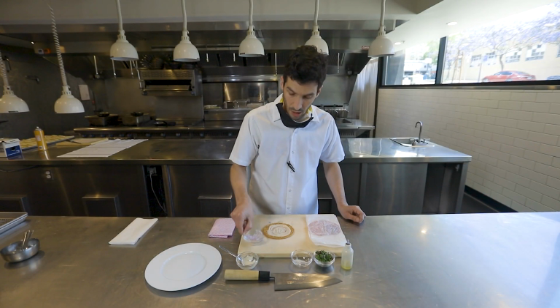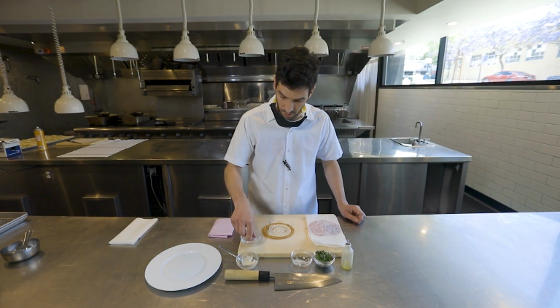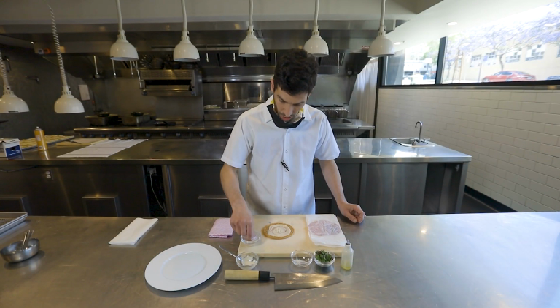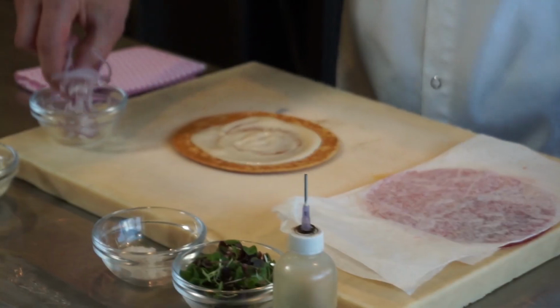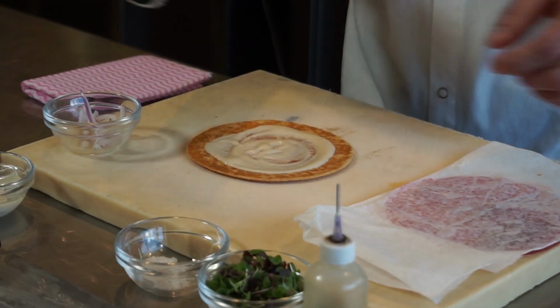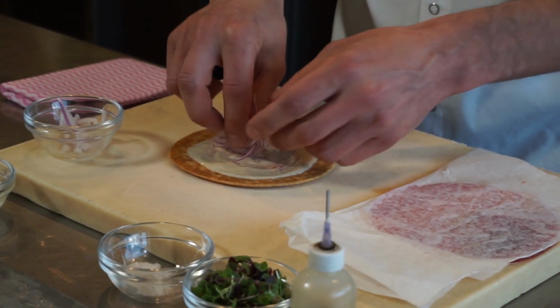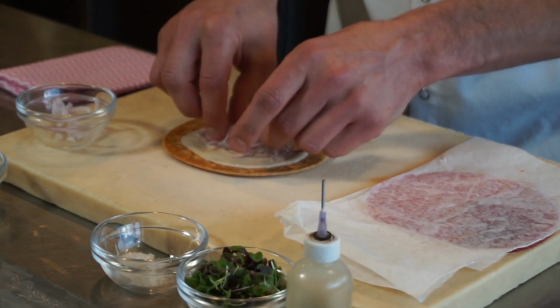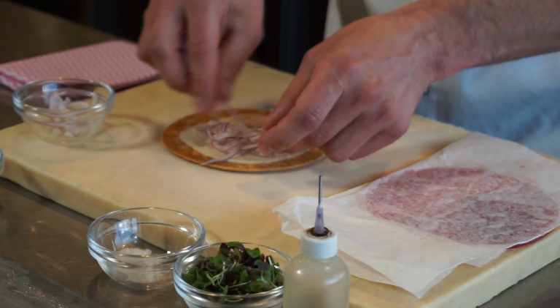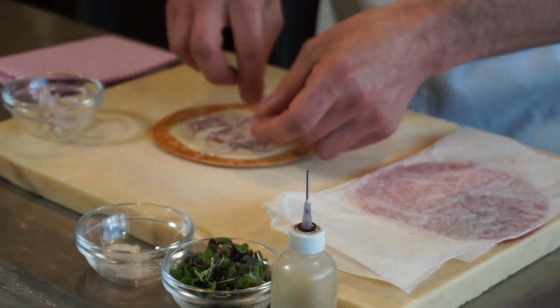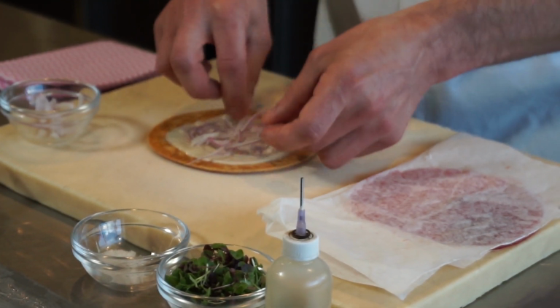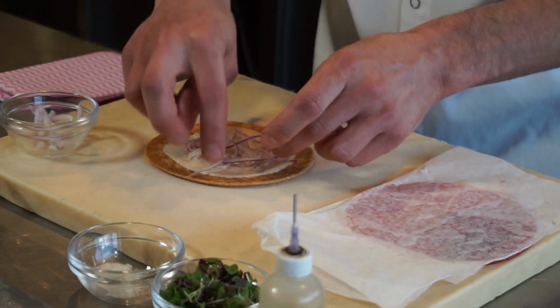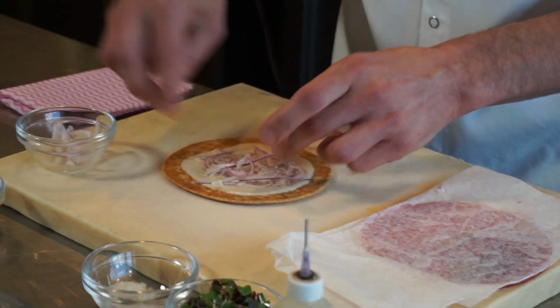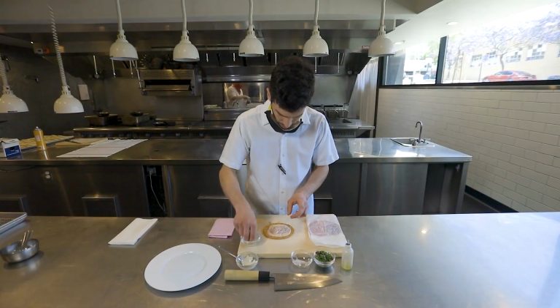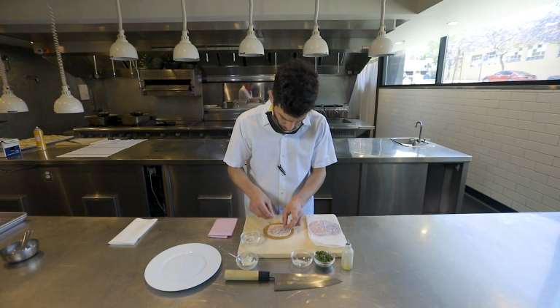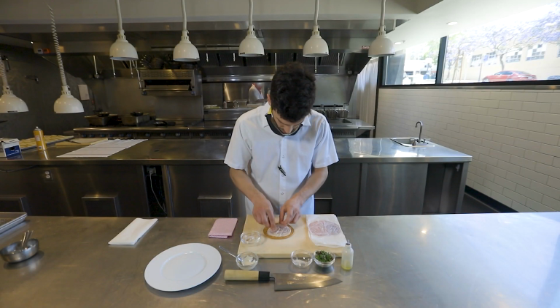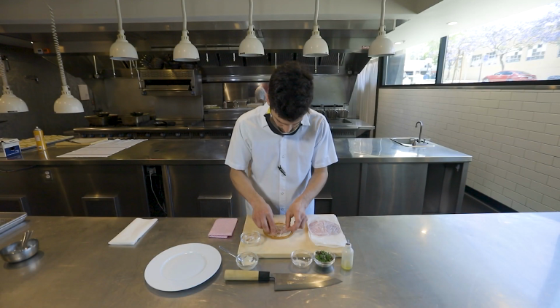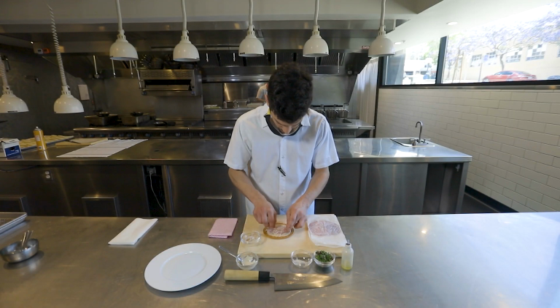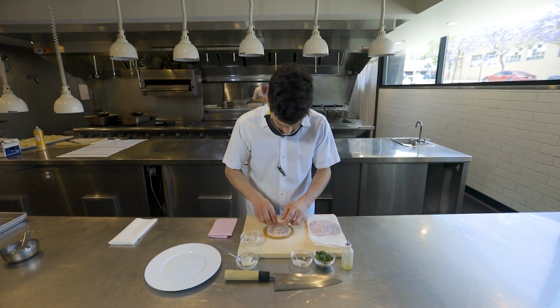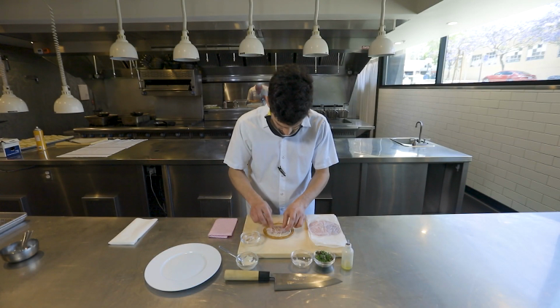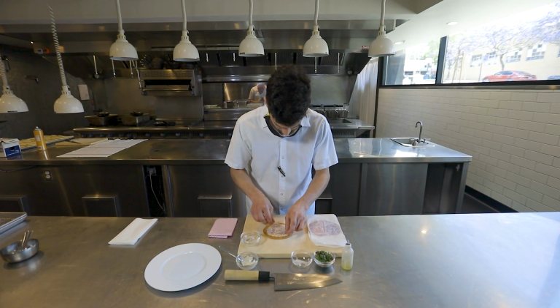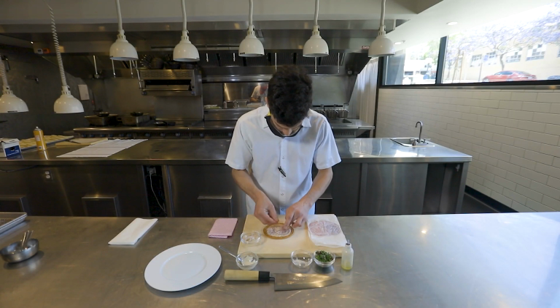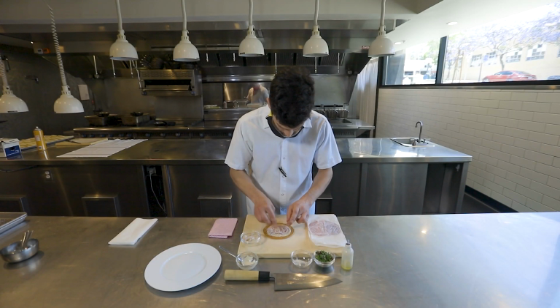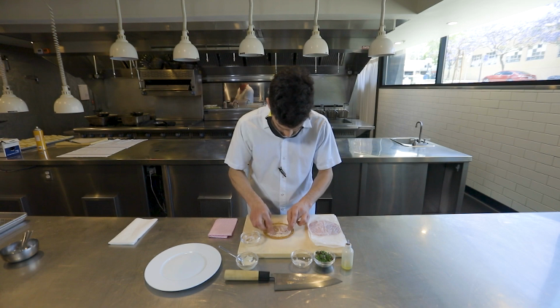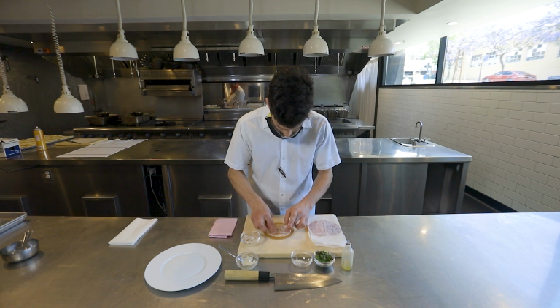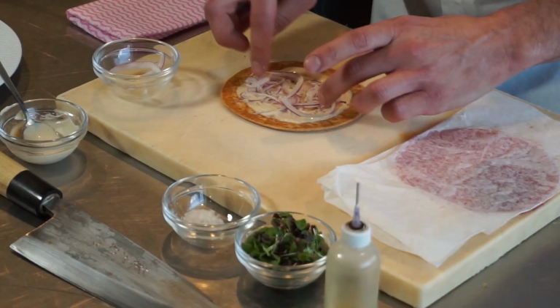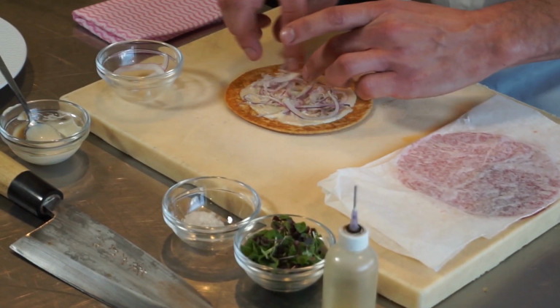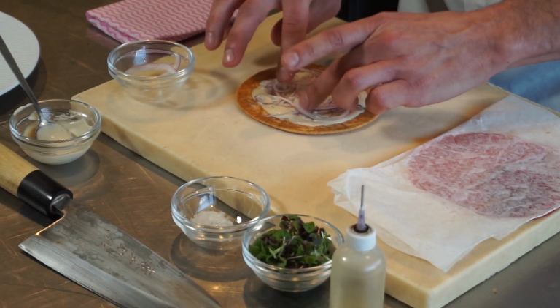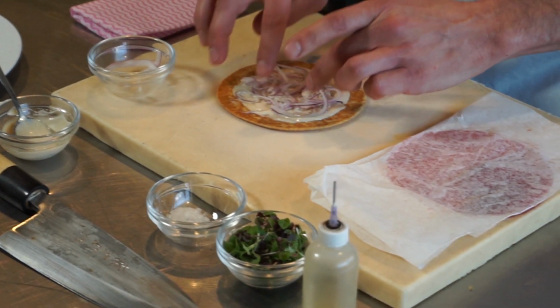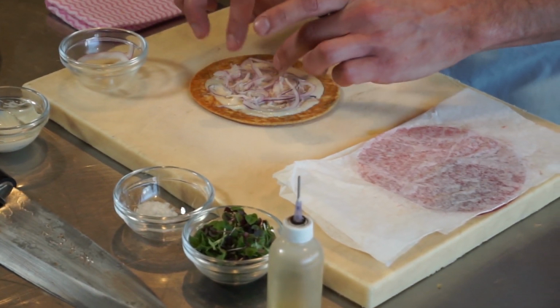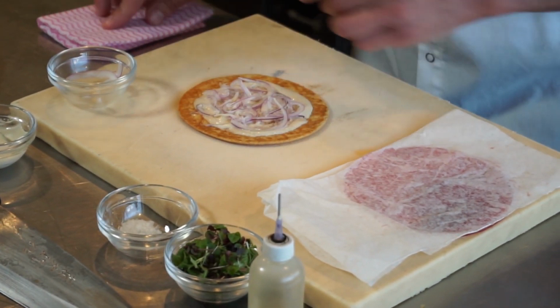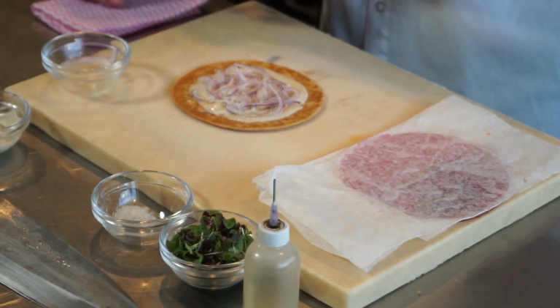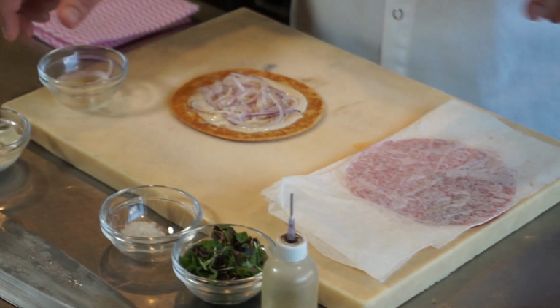We're going to add a little bit of red onion that's sliced. For this one, we just rinse it for an hour in ice water to kind of get rid of that very raw onion flavor. Takes out enough — actually, the sweetness will come out of it.